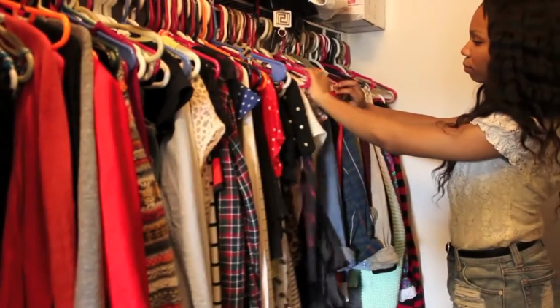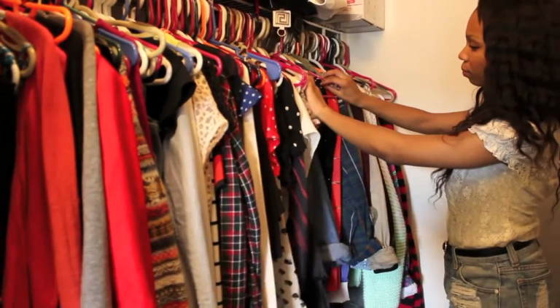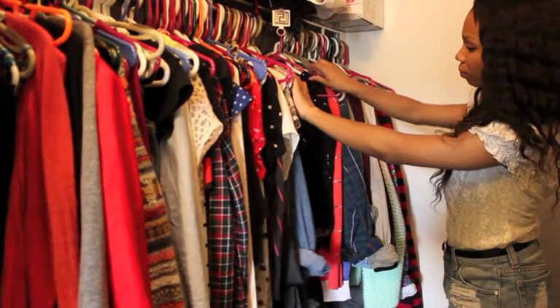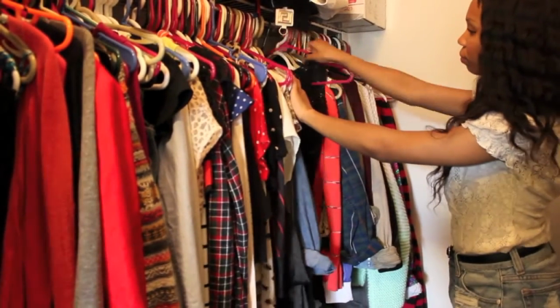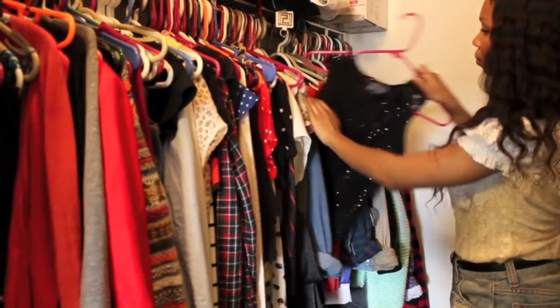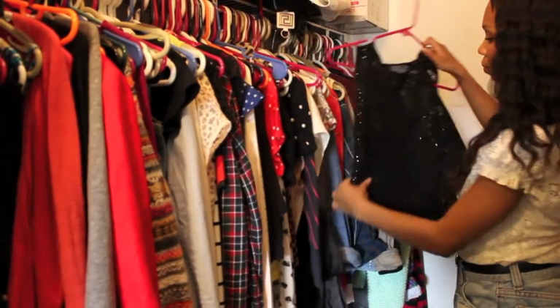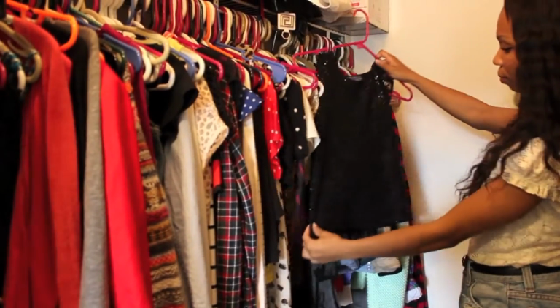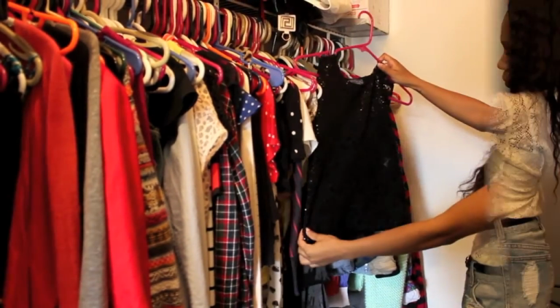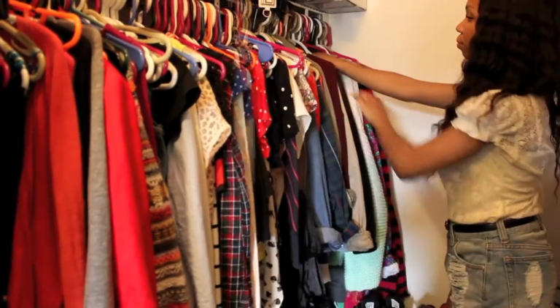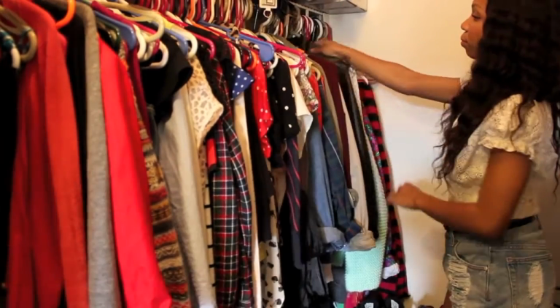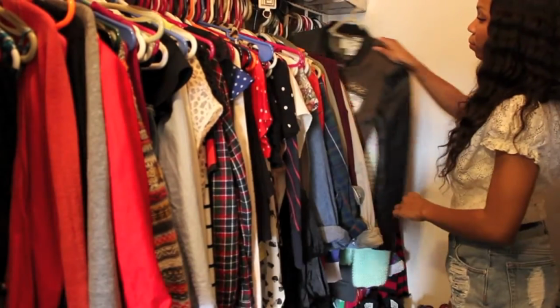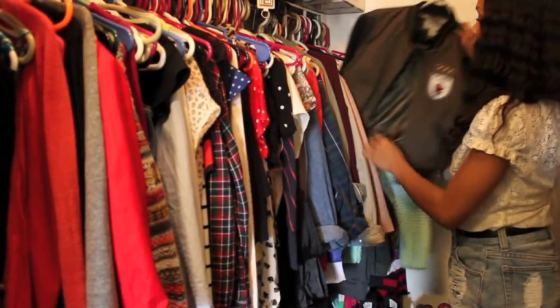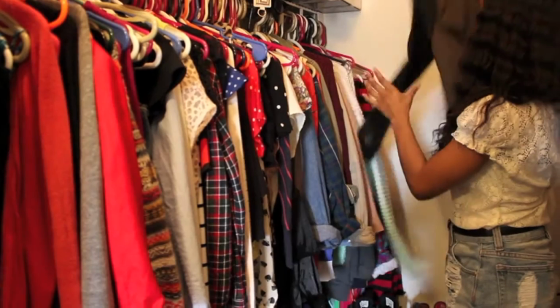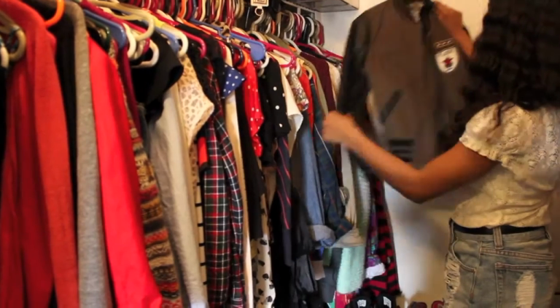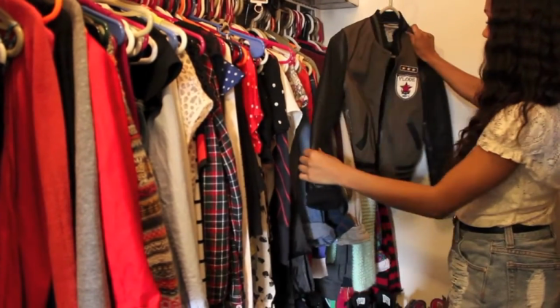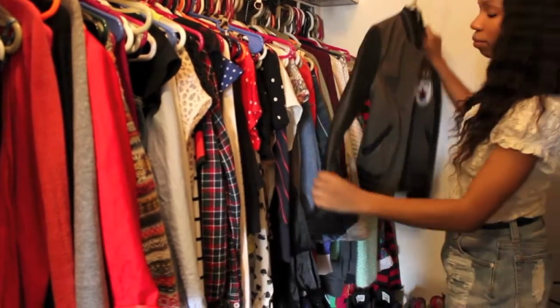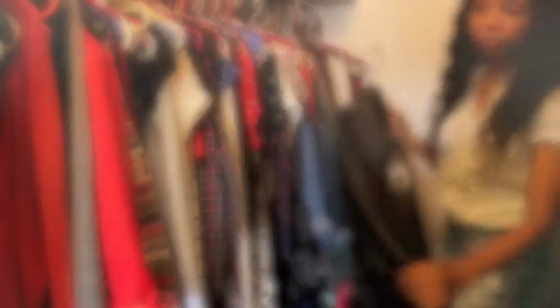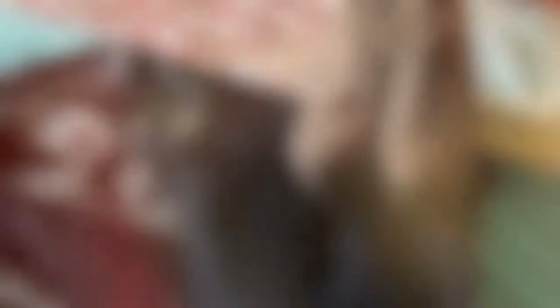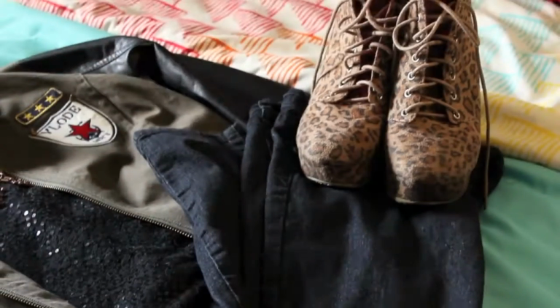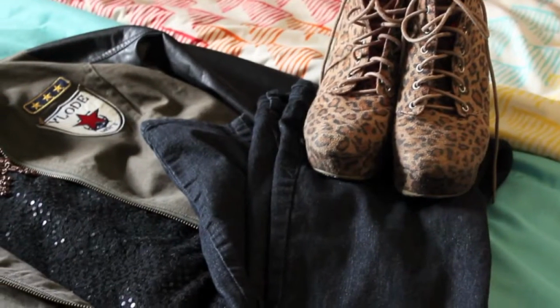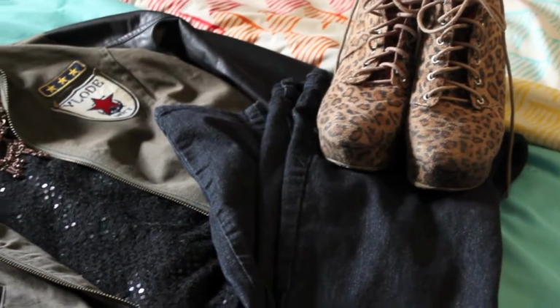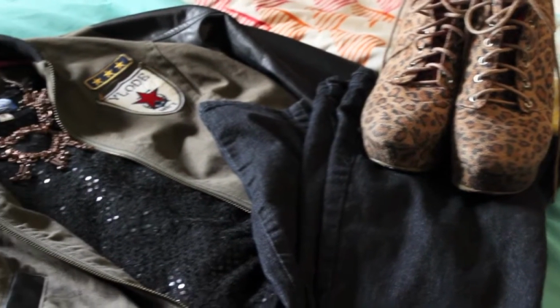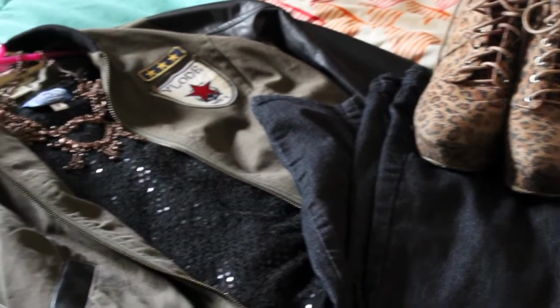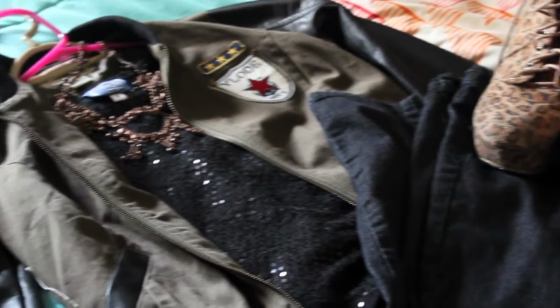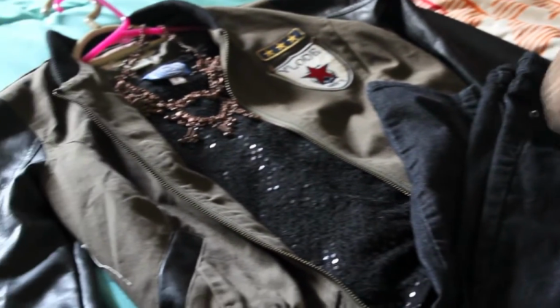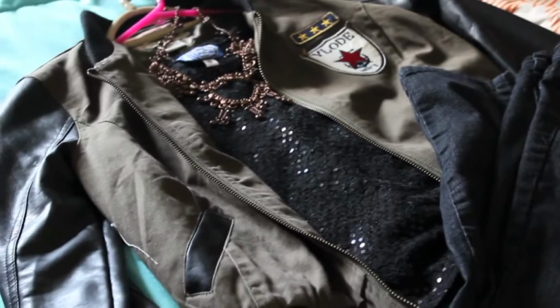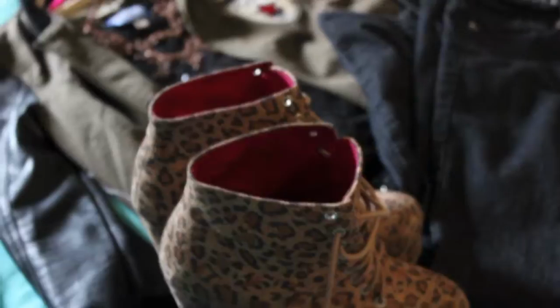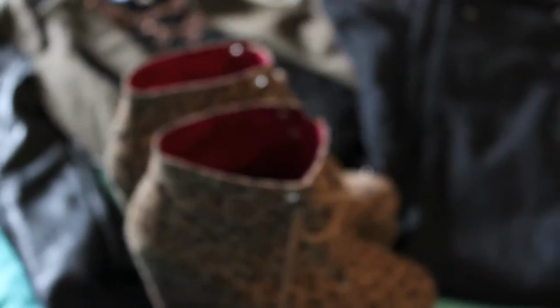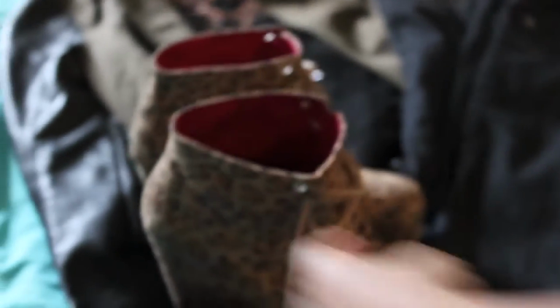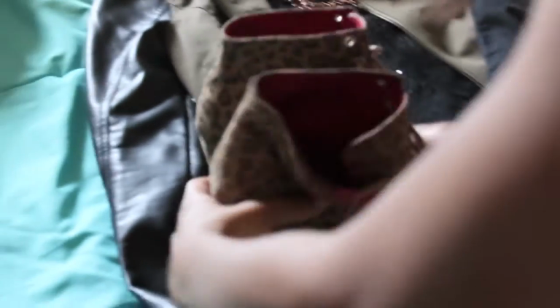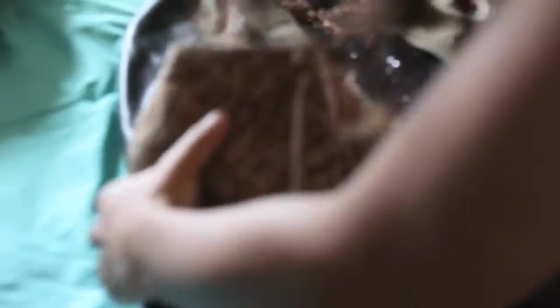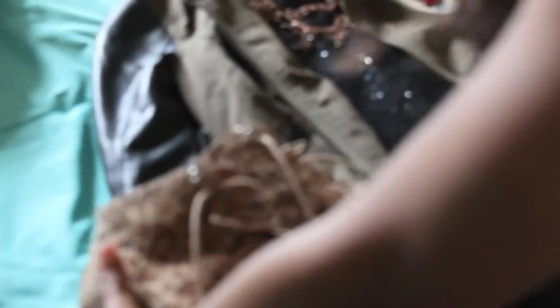Finally, it's time to recognize those pieces you may have forgot about. Pair old items with ones that you love now. Add a few accessories, some of your favorite shoes, and before you realize it, you've restyled and revamped yourself.